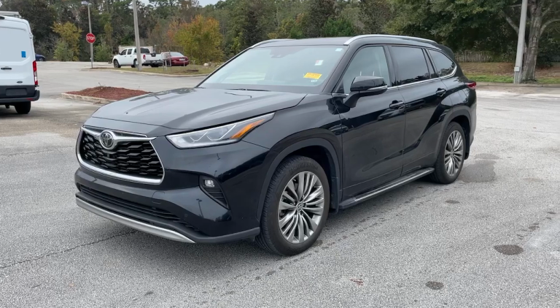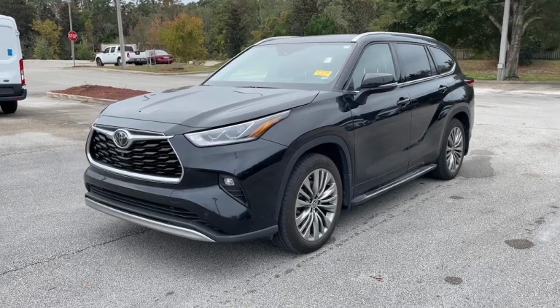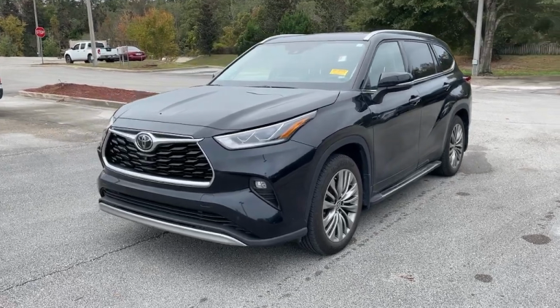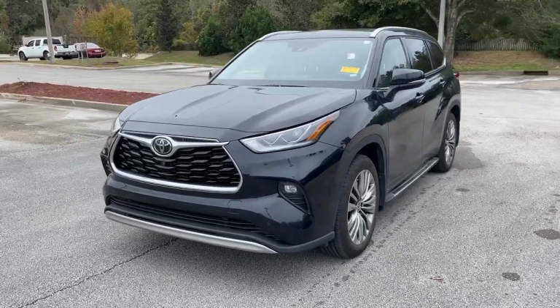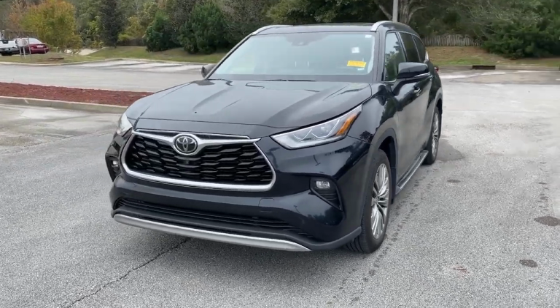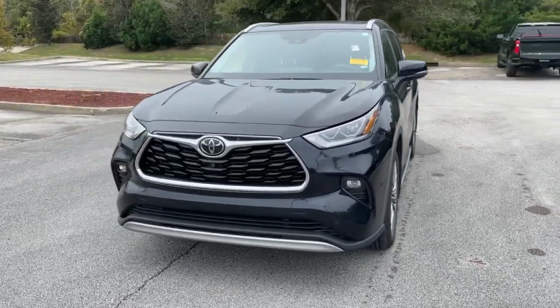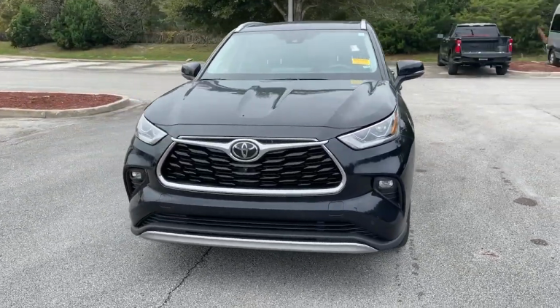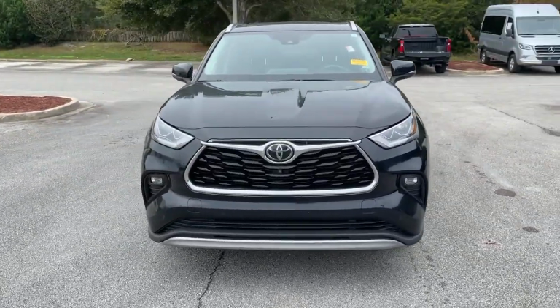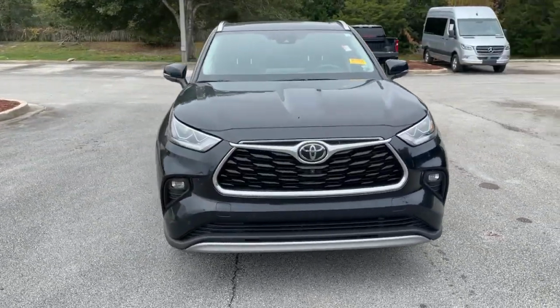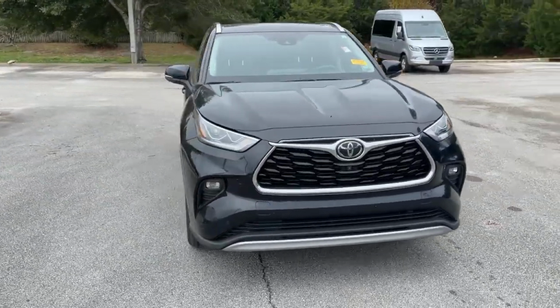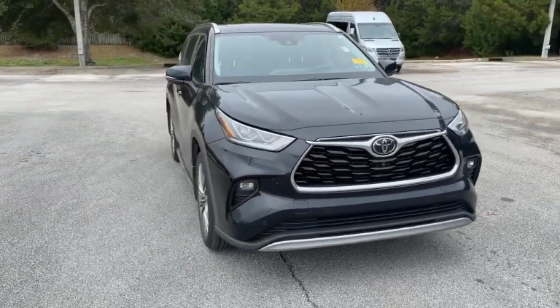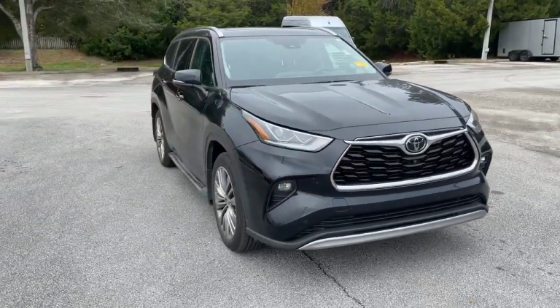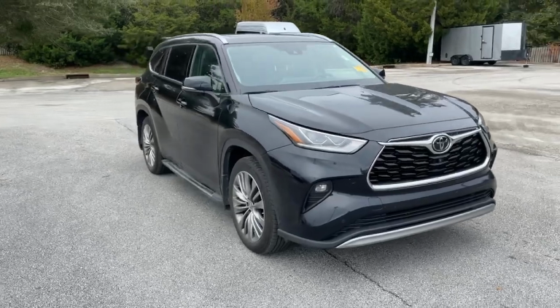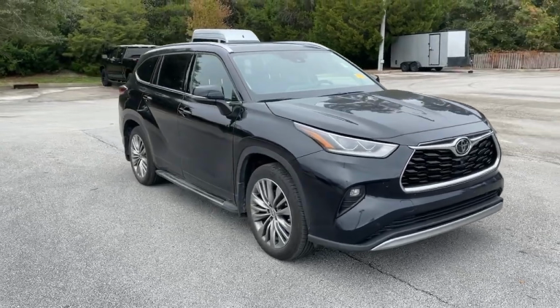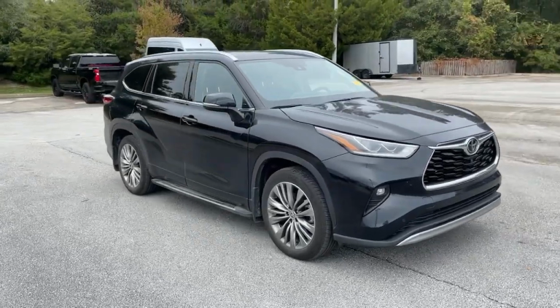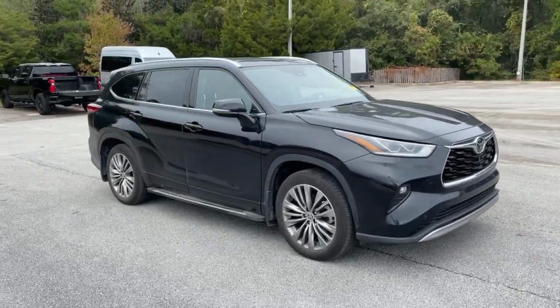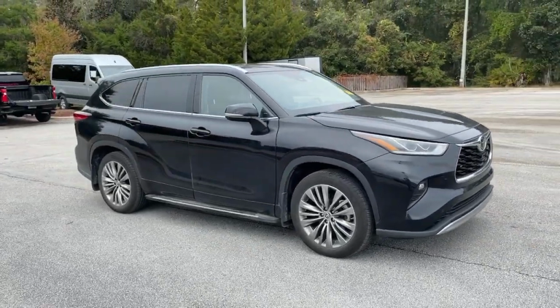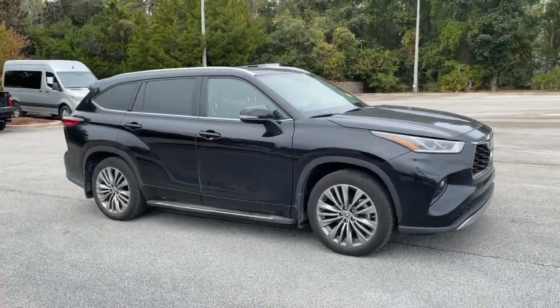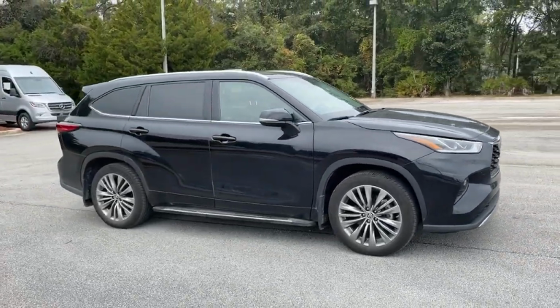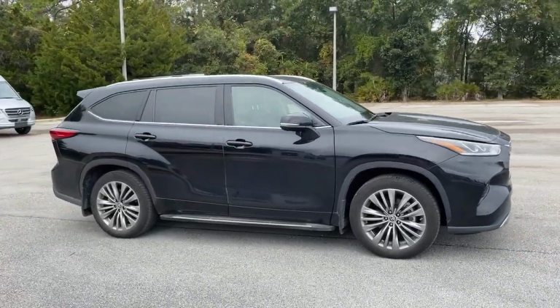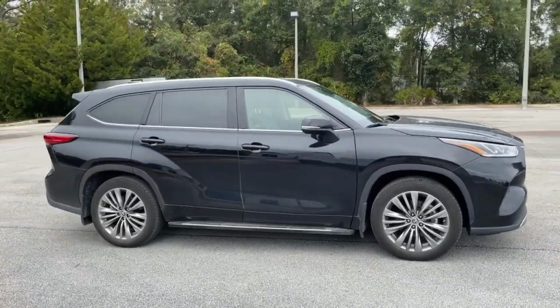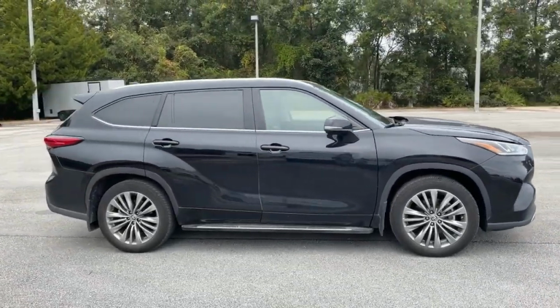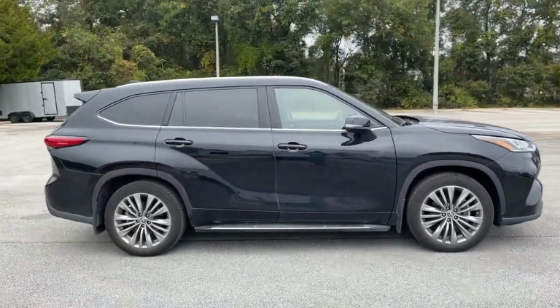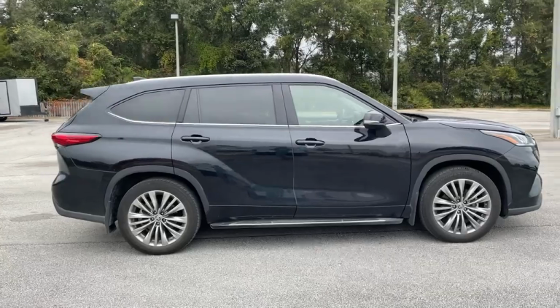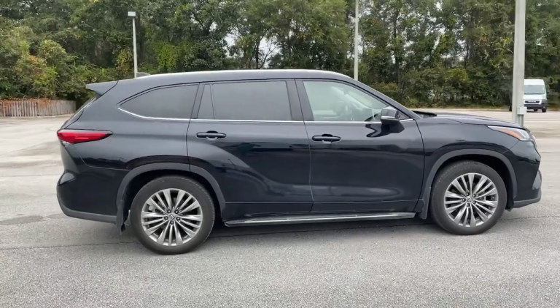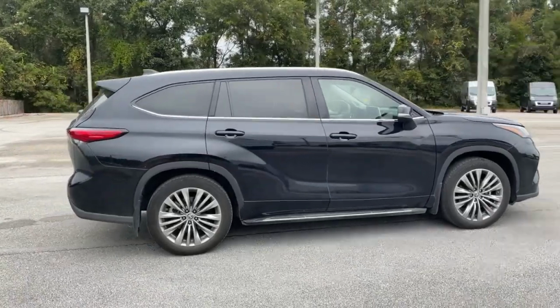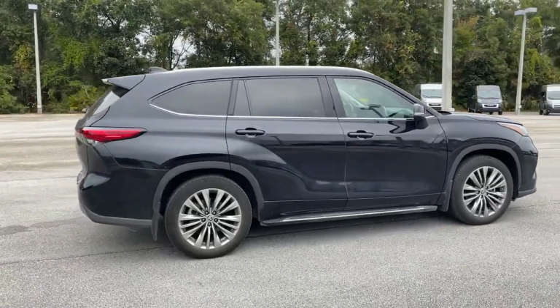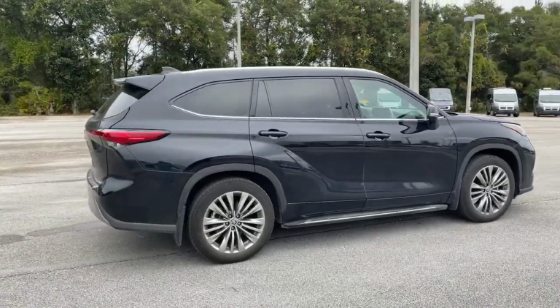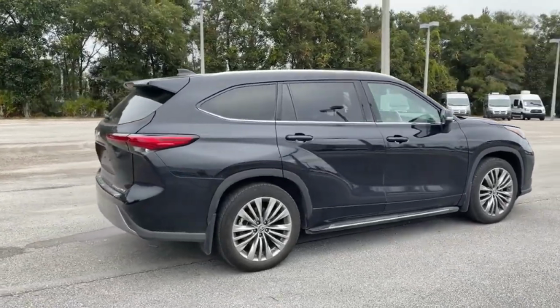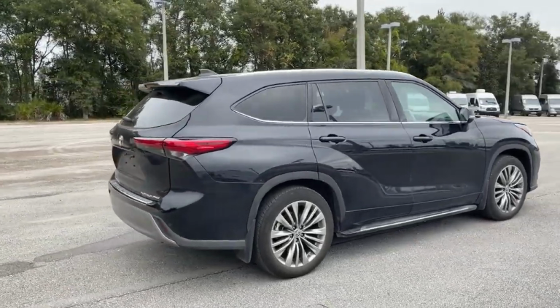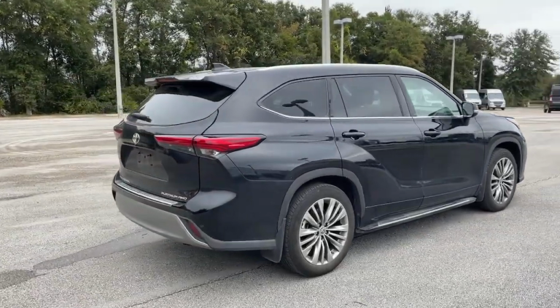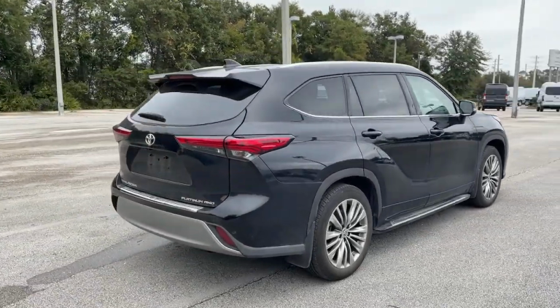You just found the 2020 Toyota Highlander. With less than 20,000 miles on the odometer, this vehicle stands out from the rest. This smooth-riding, solidly-built Highlander is ready to meet your family's needs.